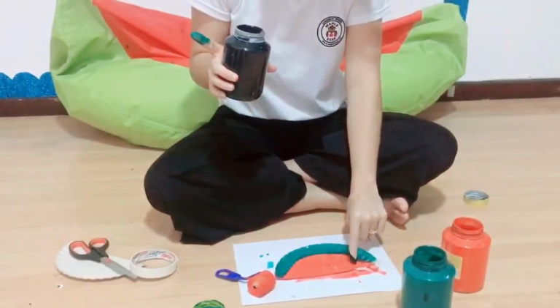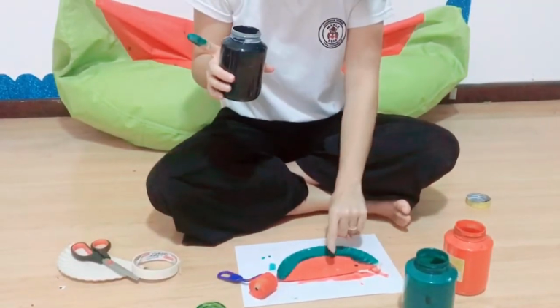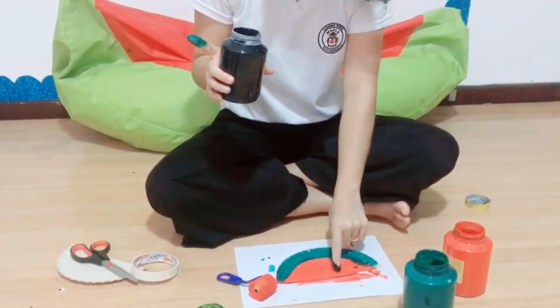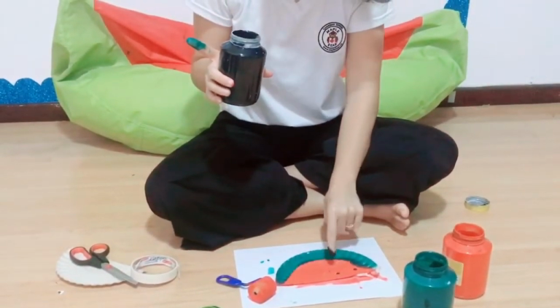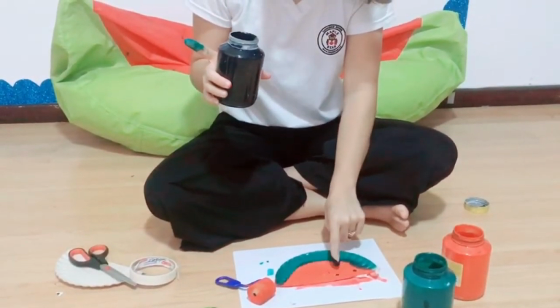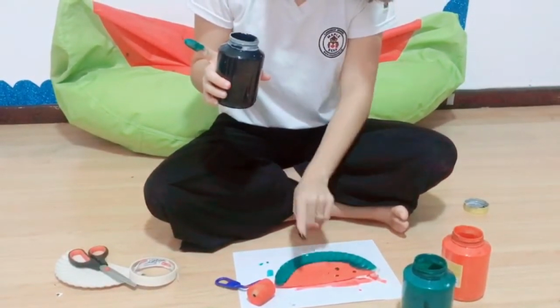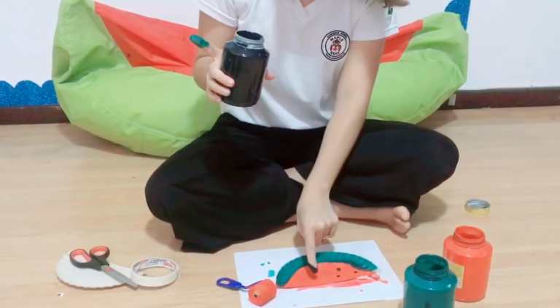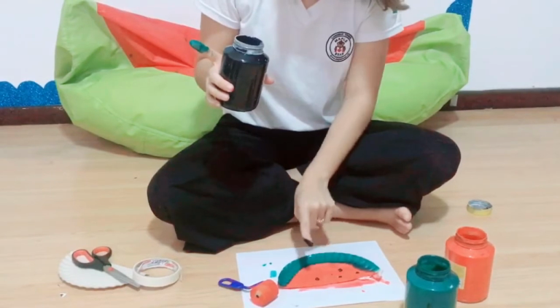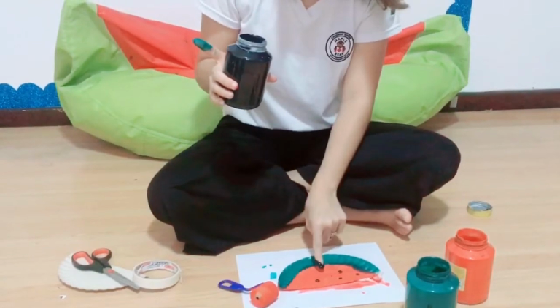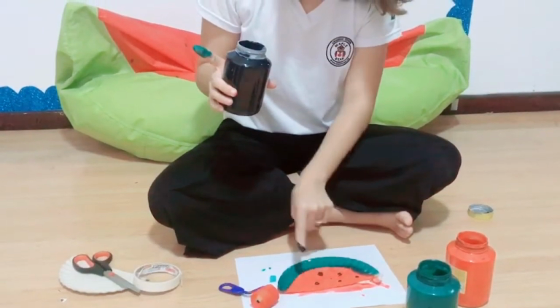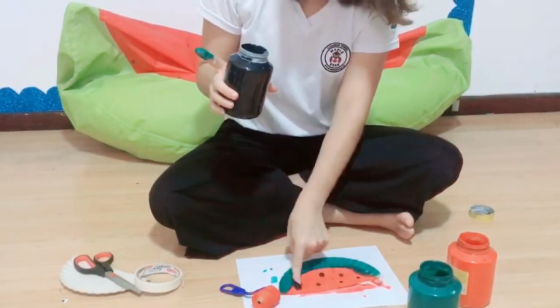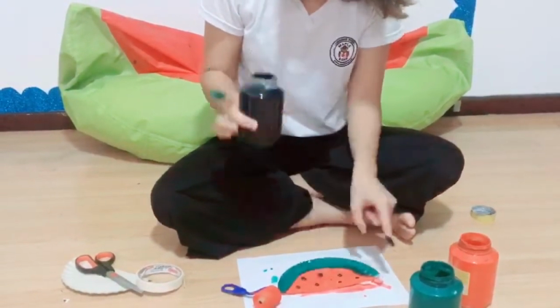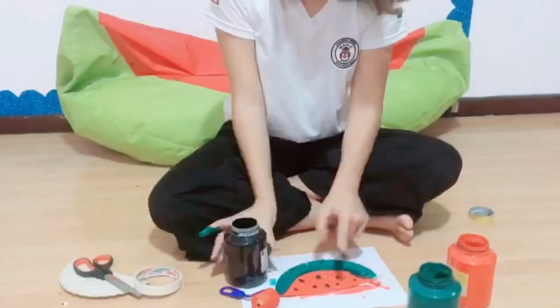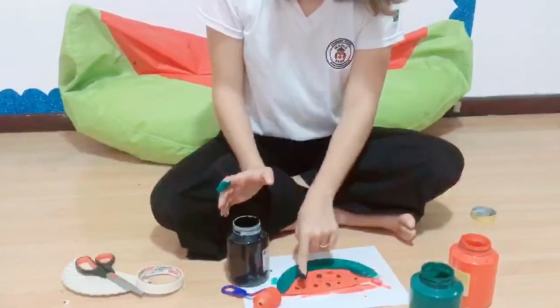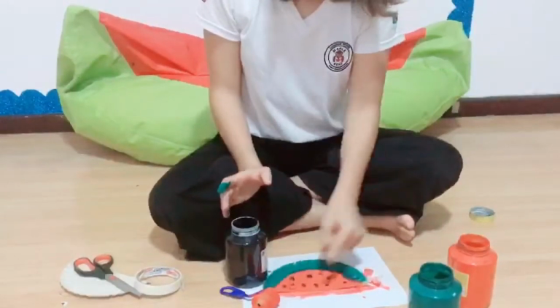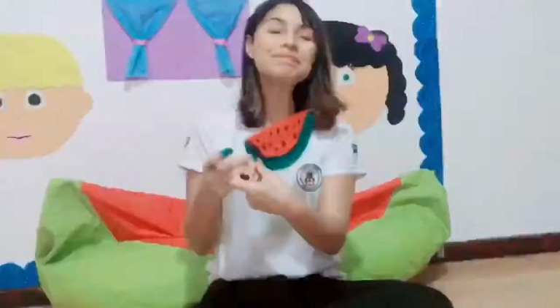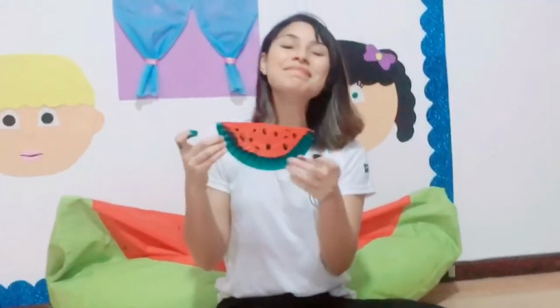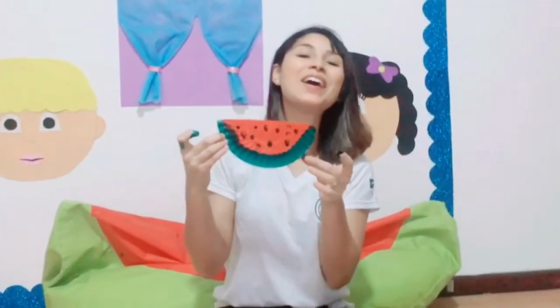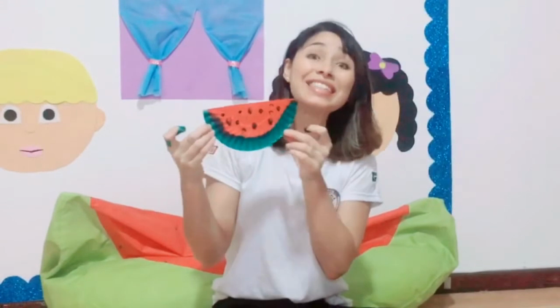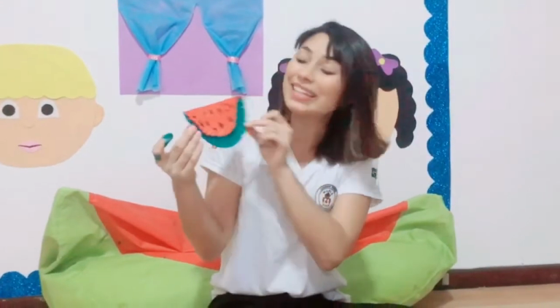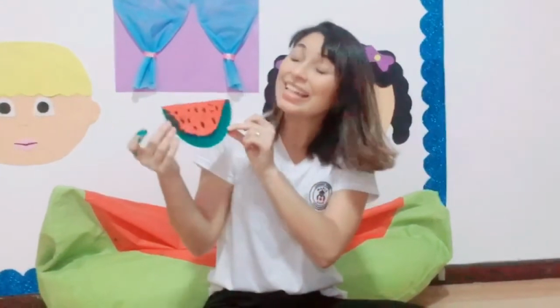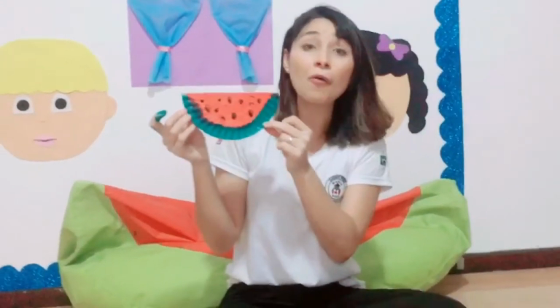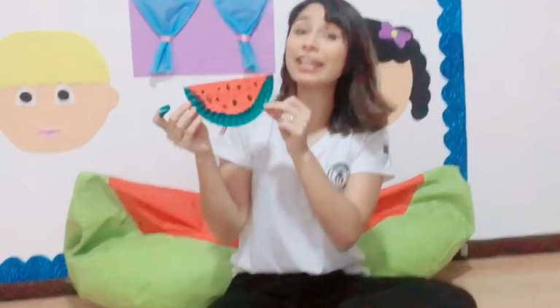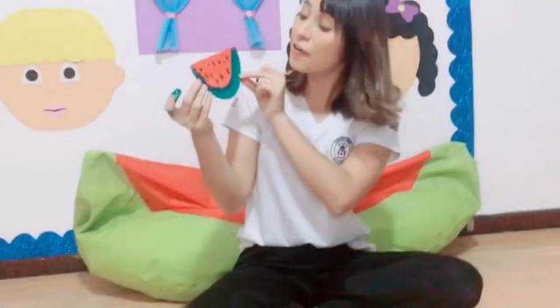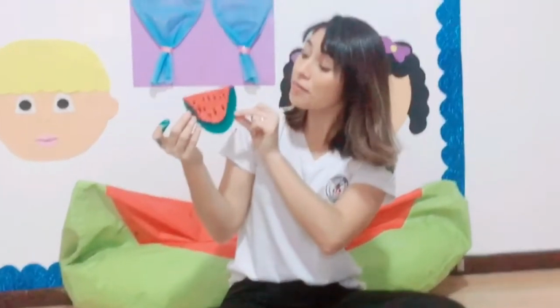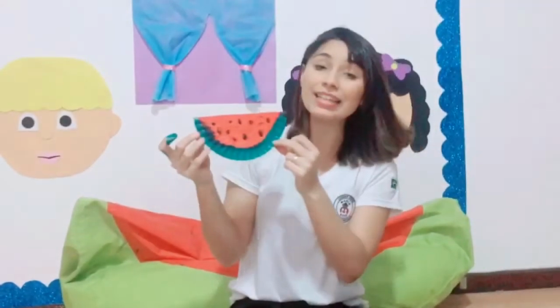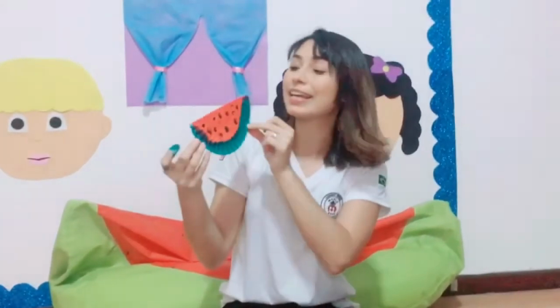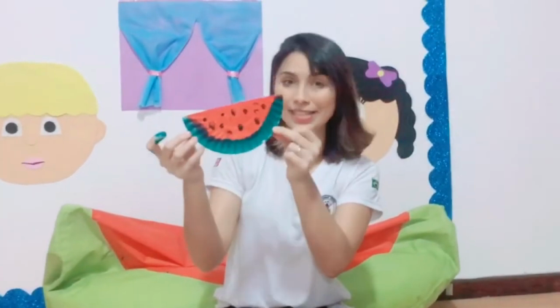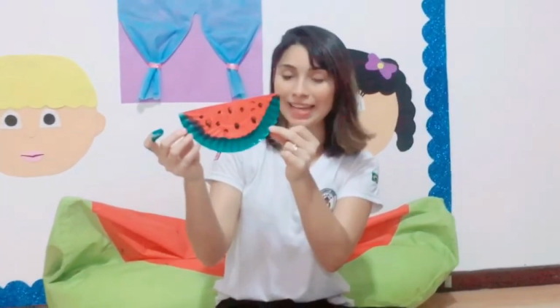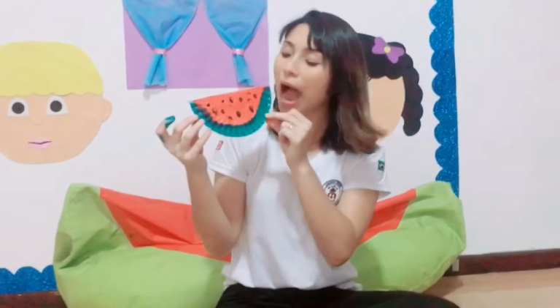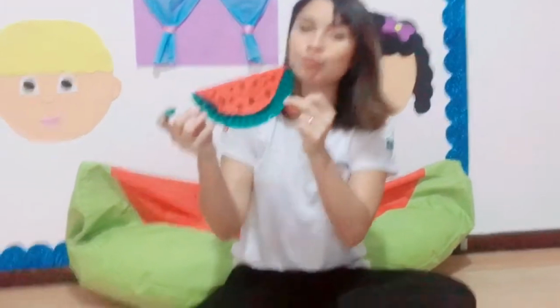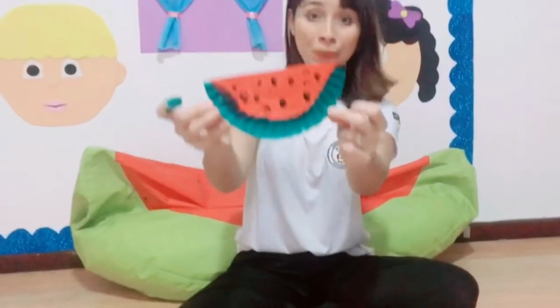Poing, poing, poing, poing, poing! Mmm, how yummy! Now we already have our watermelon. Can you take a bite? Do you want?